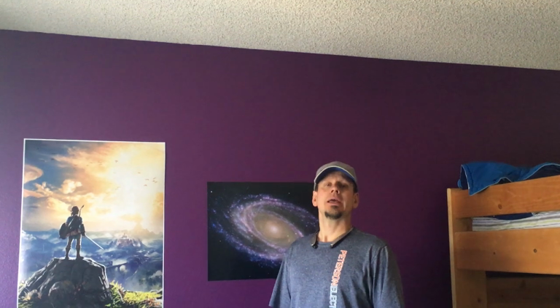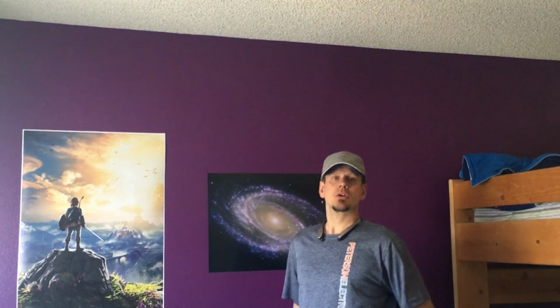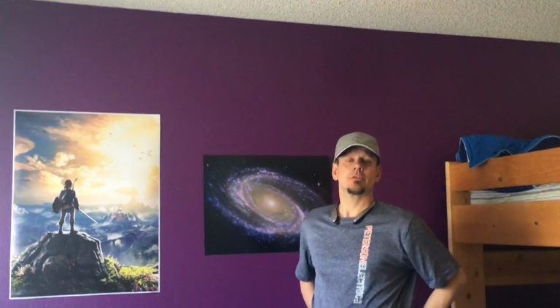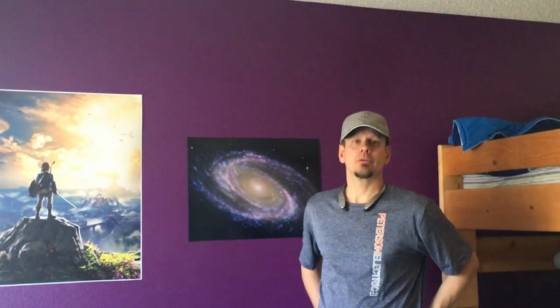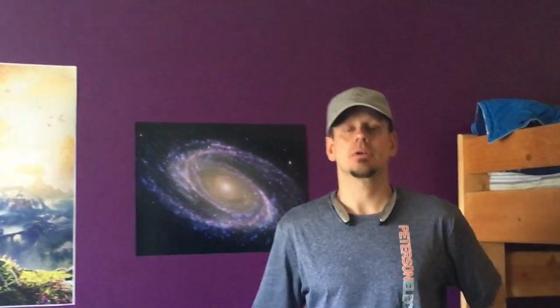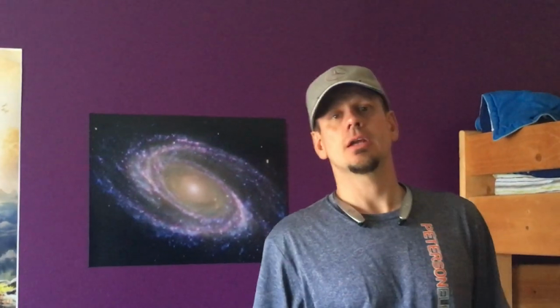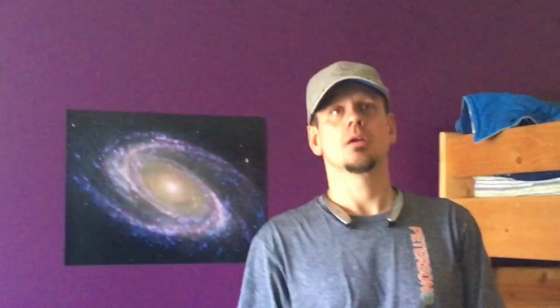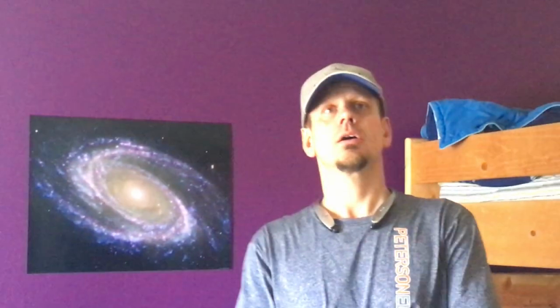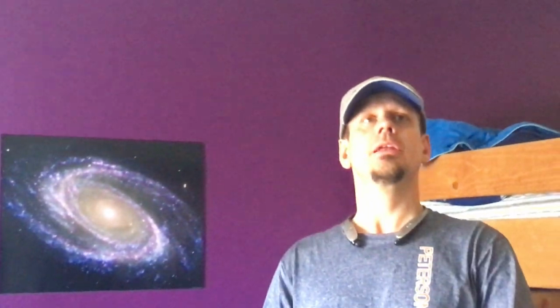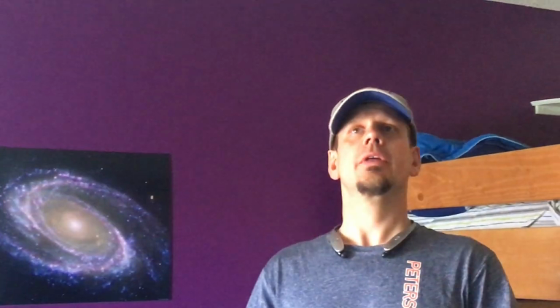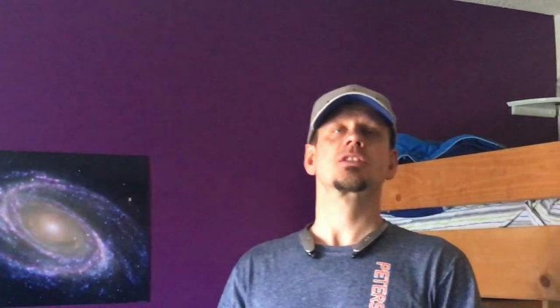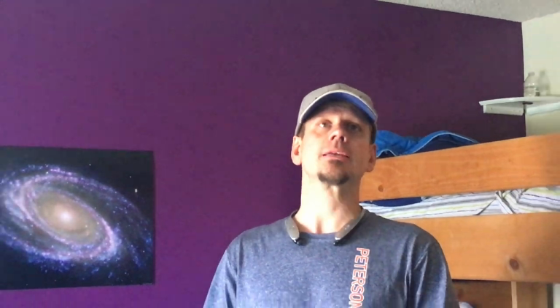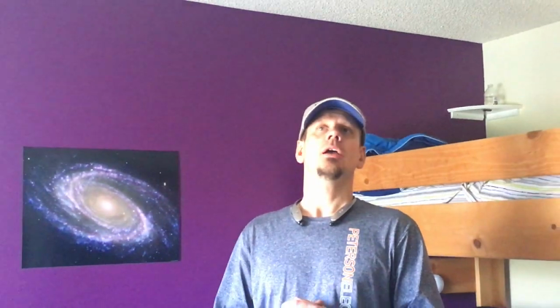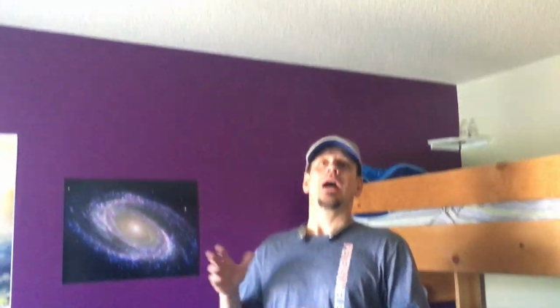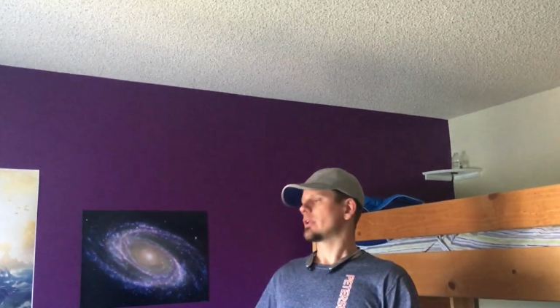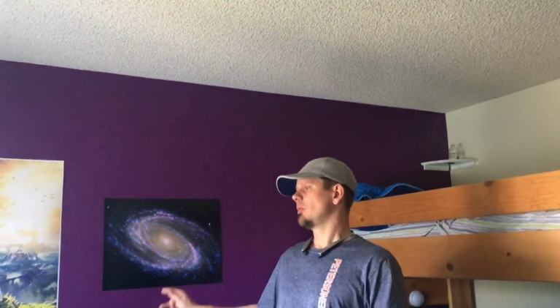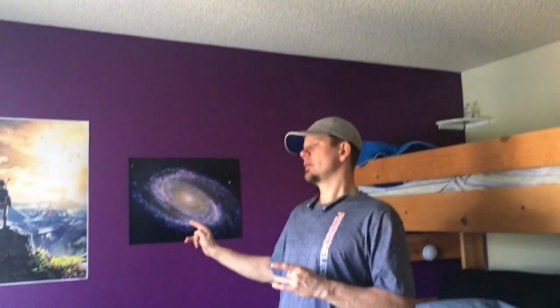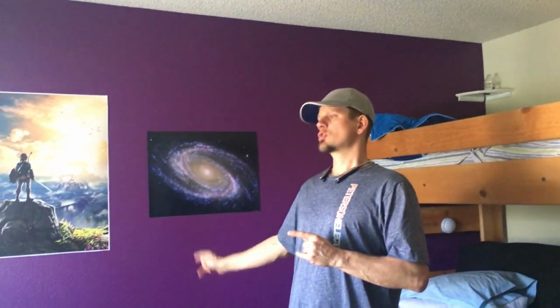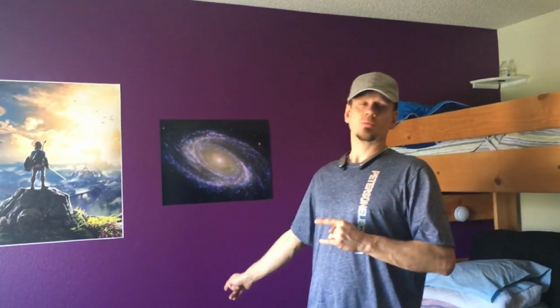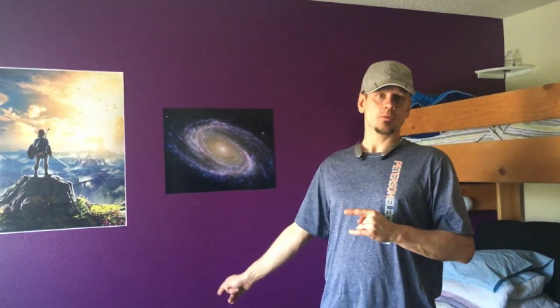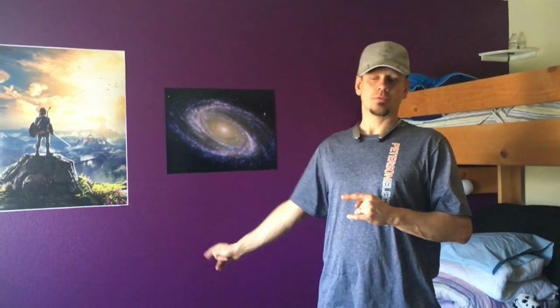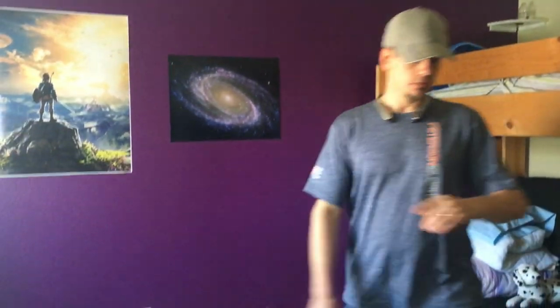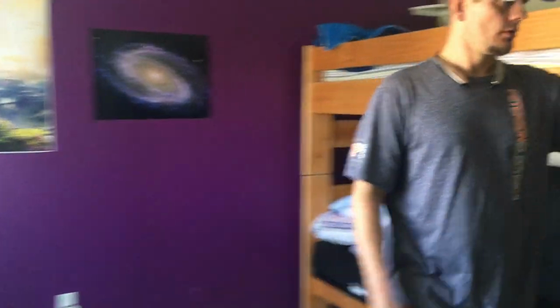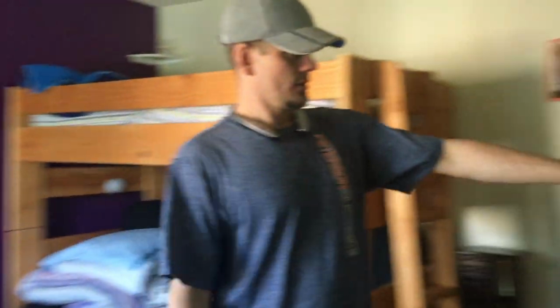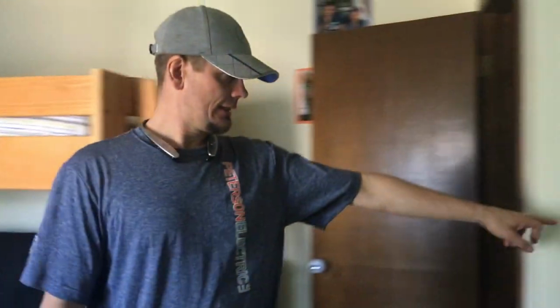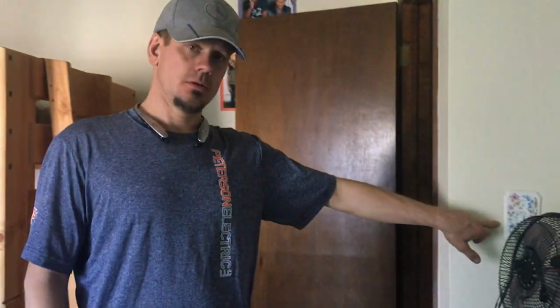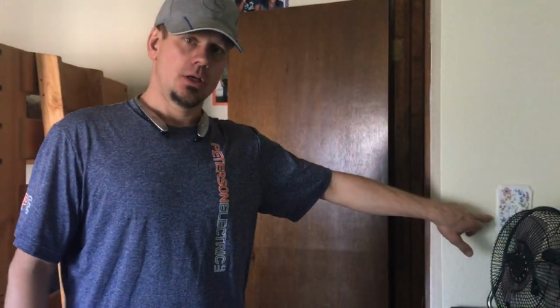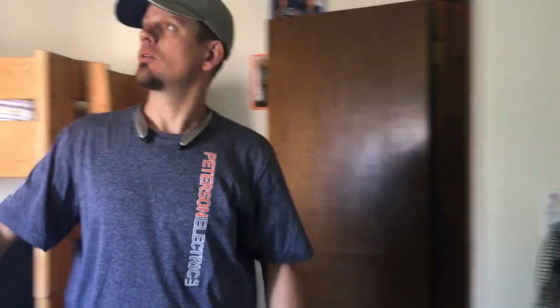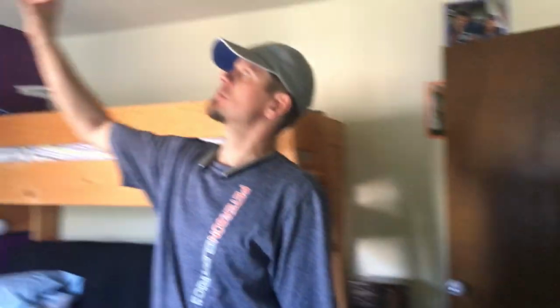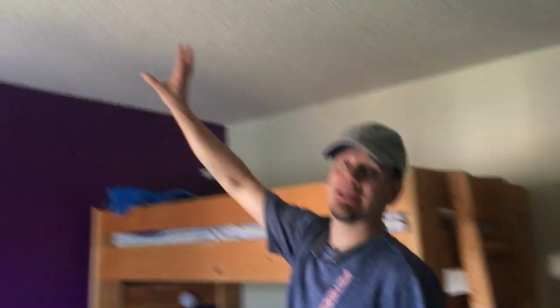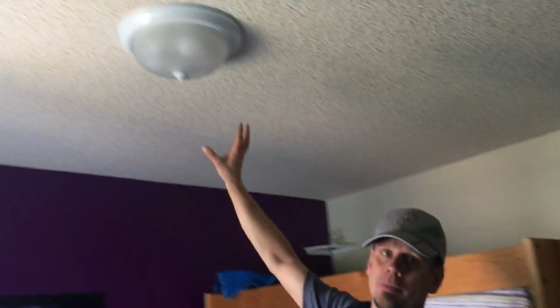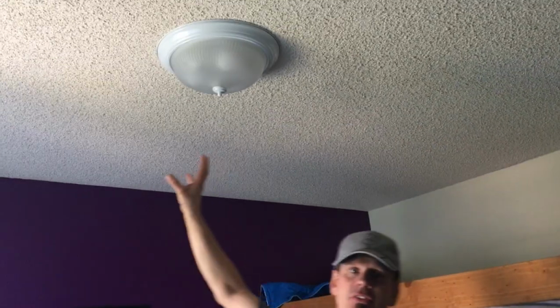Hey guys, Joshua Peterson with Peterson Electric here today on a video that explains how do I get my switched receptacle from here to here to actually get a light up above instead.